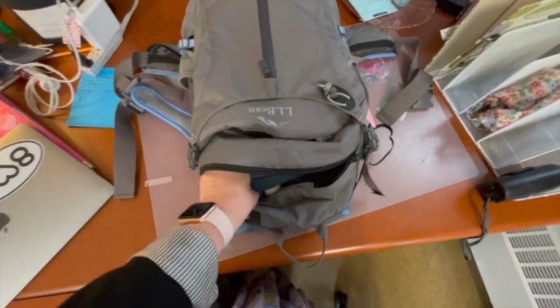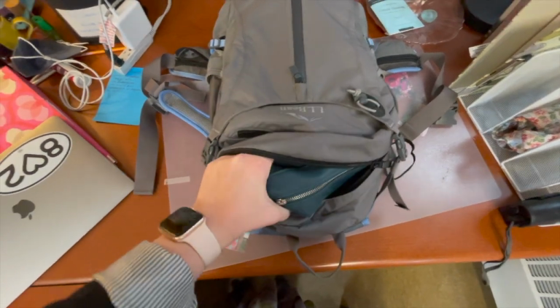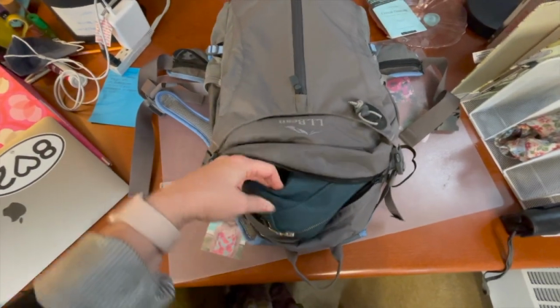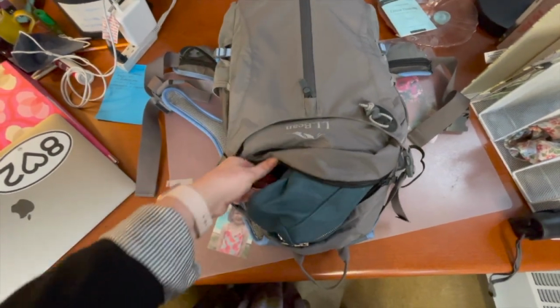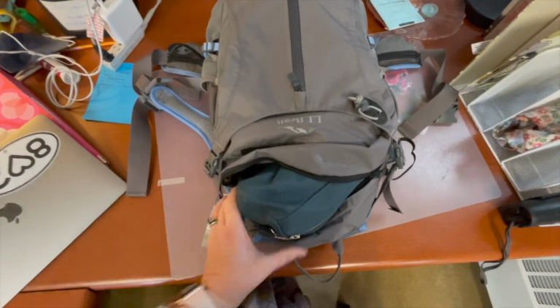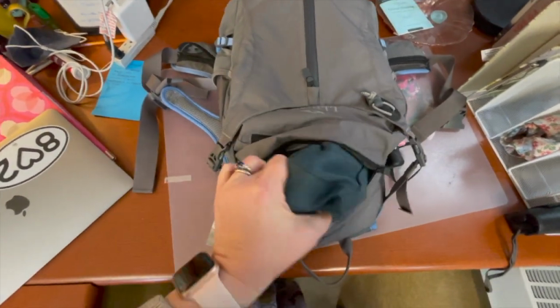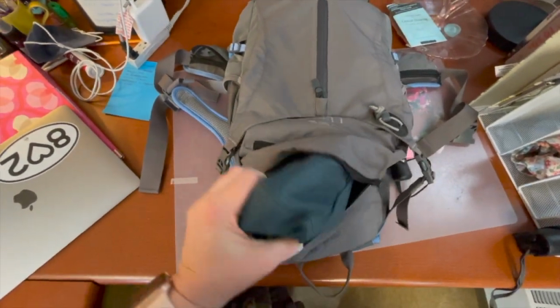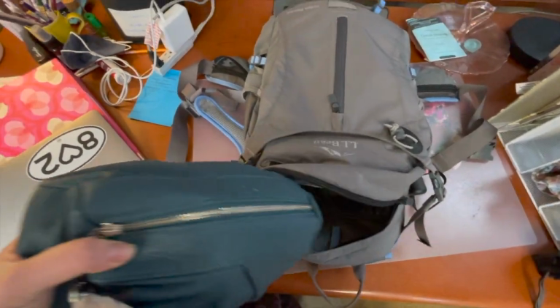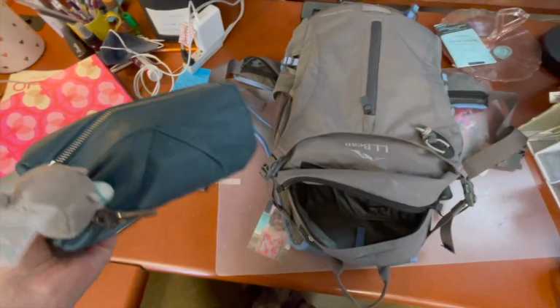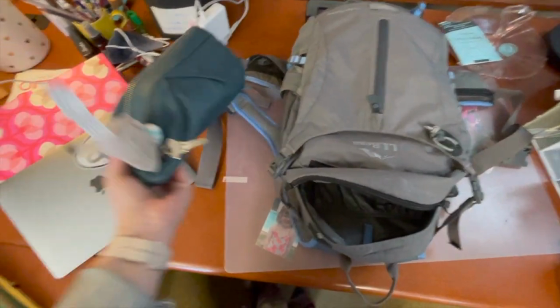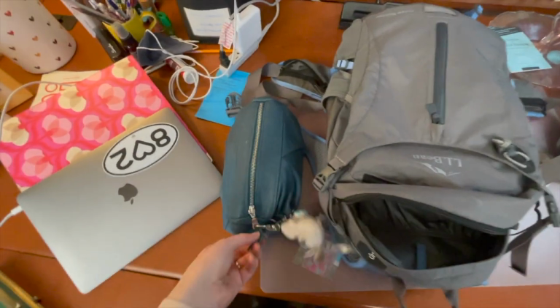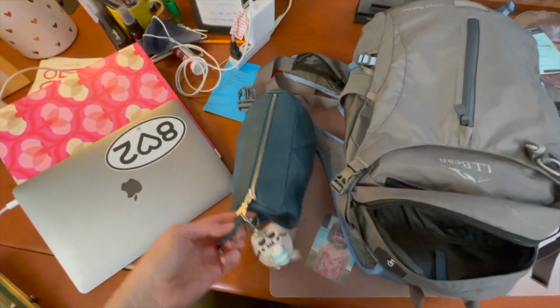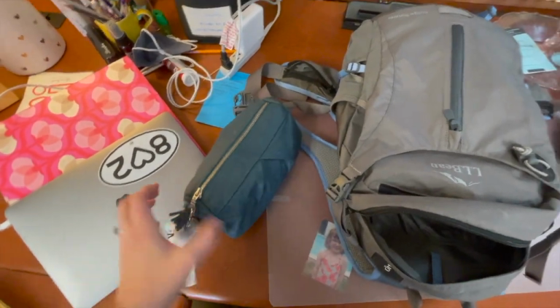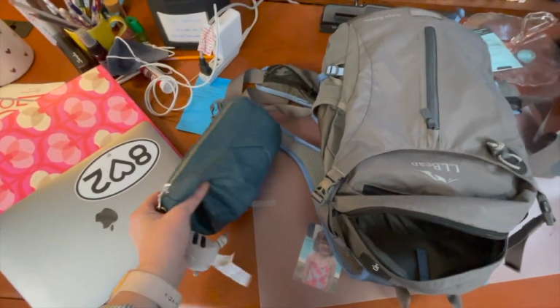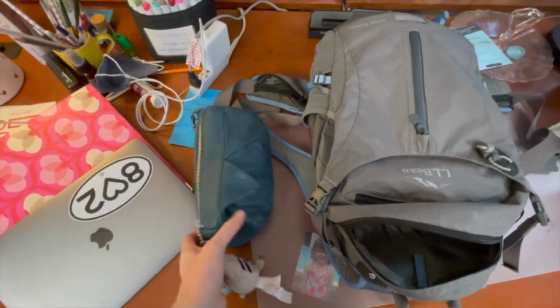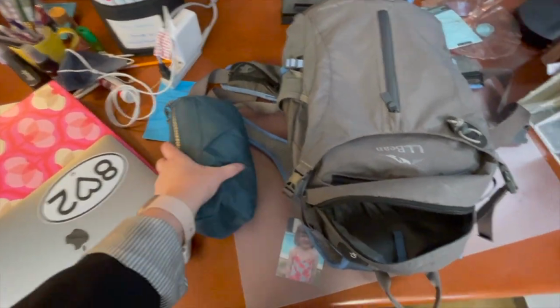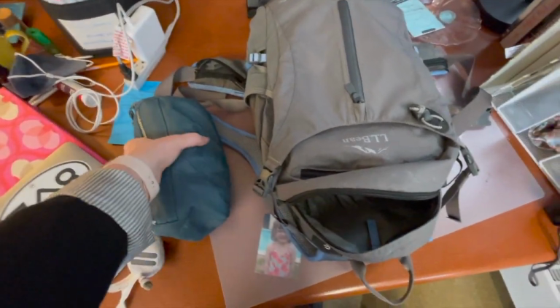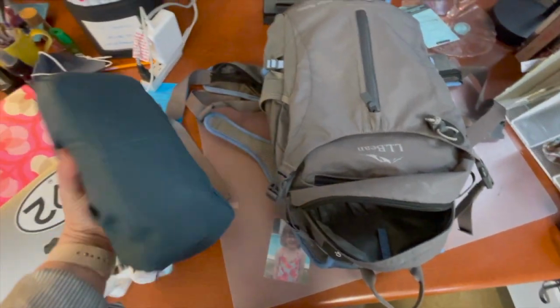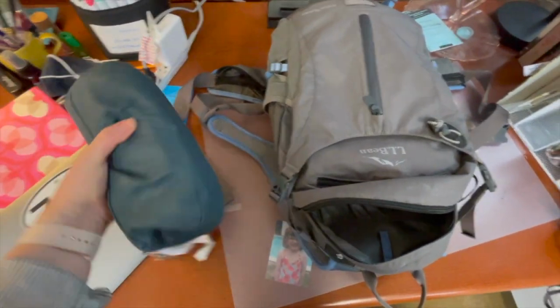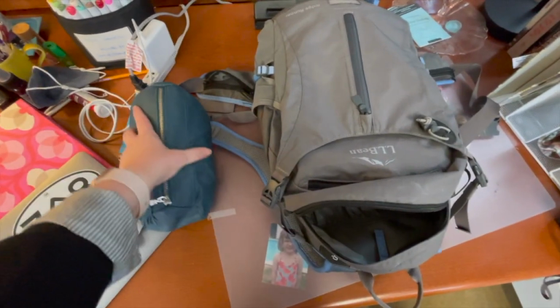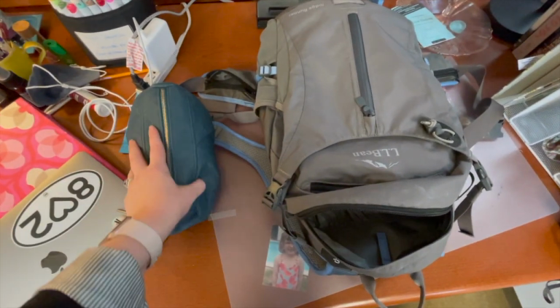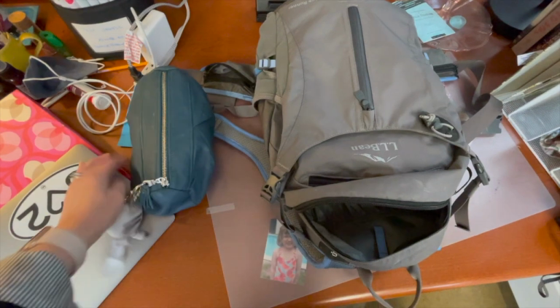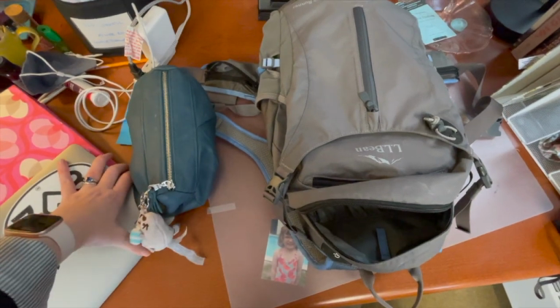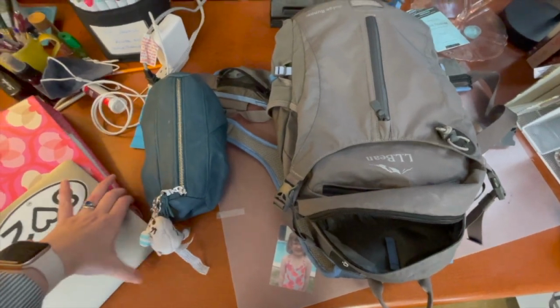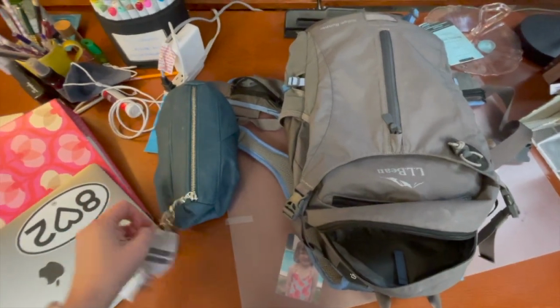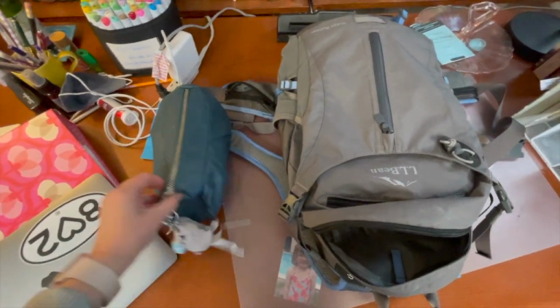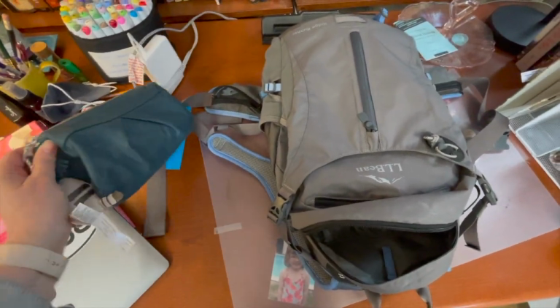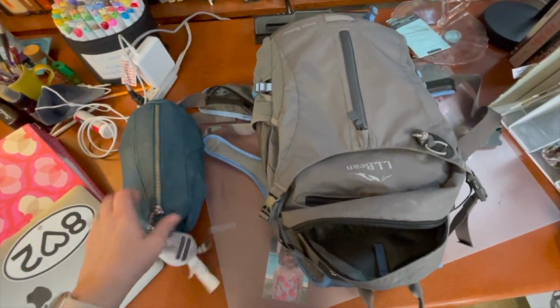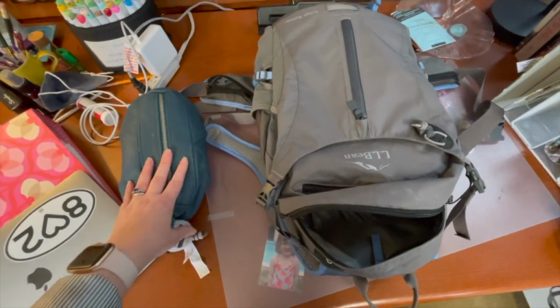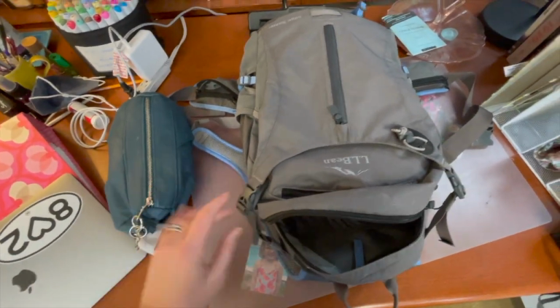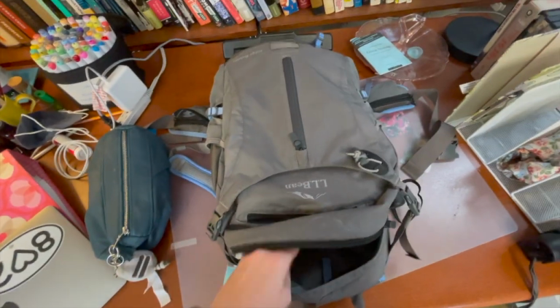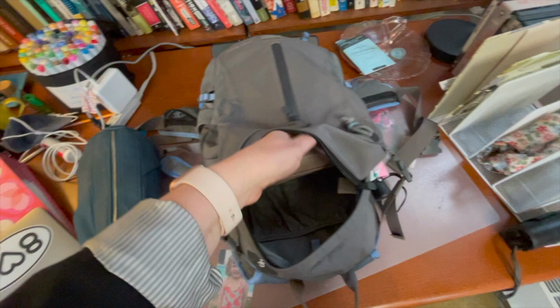I have a few sub-things that I organize into. So this is sort of a personal kit with like sunscreen, lip balm, and an EpiPen for my son — just various necessities that you might need during the day.